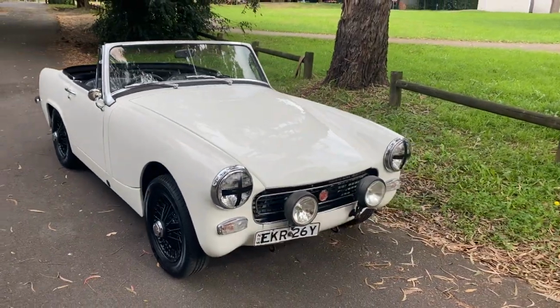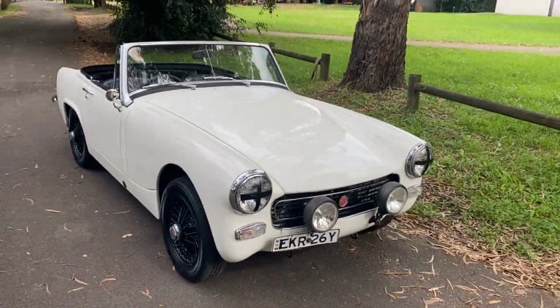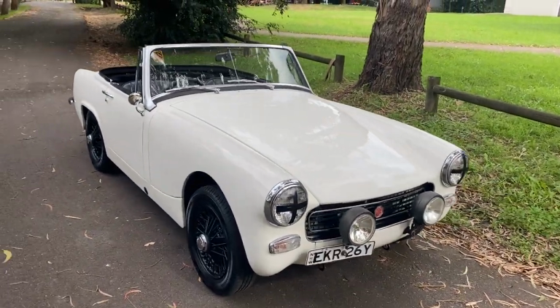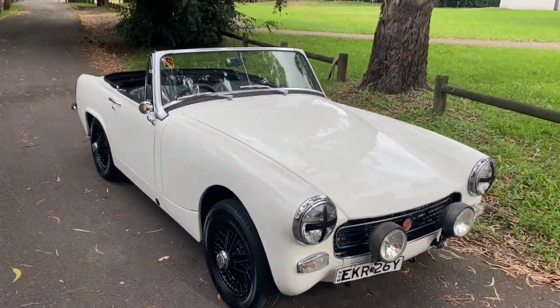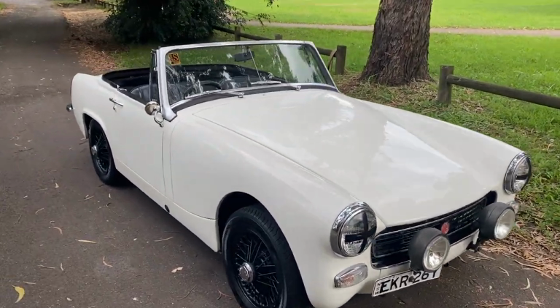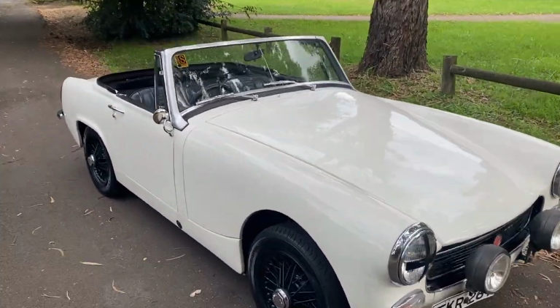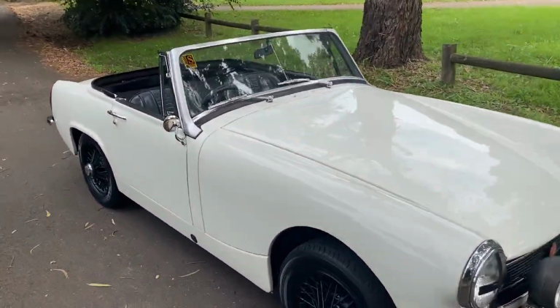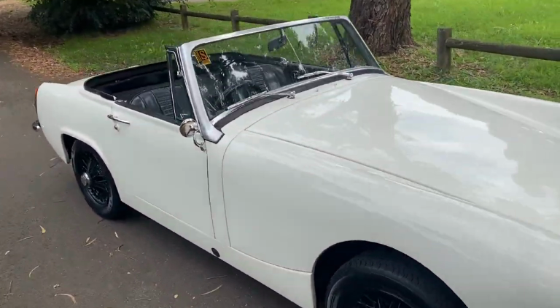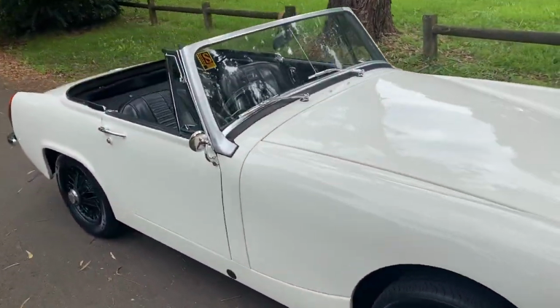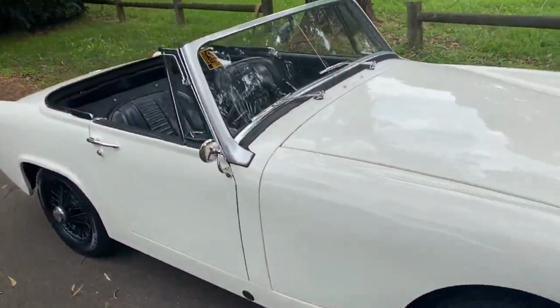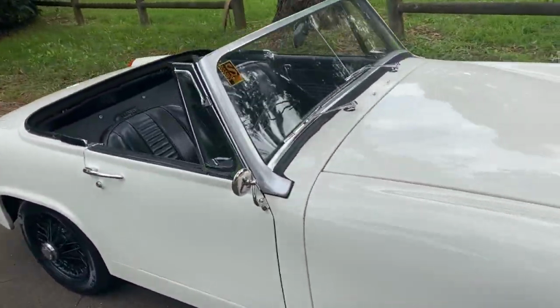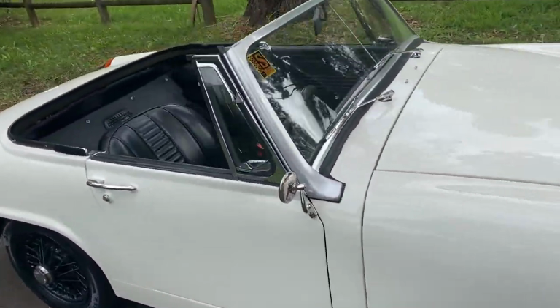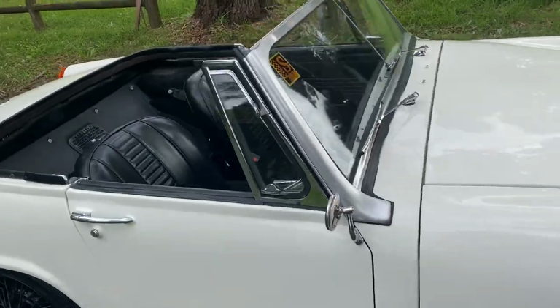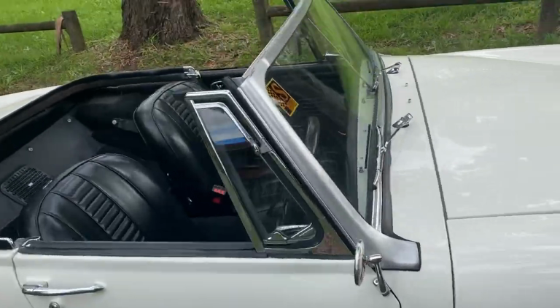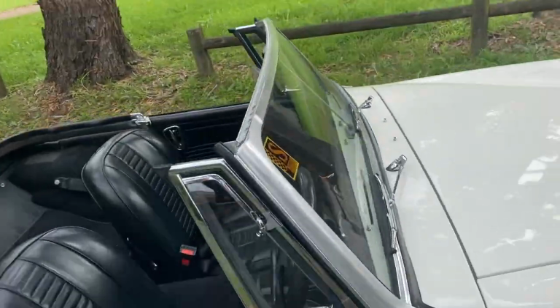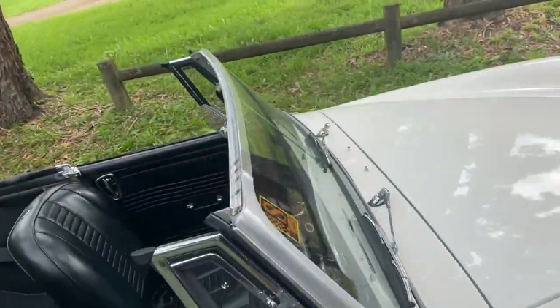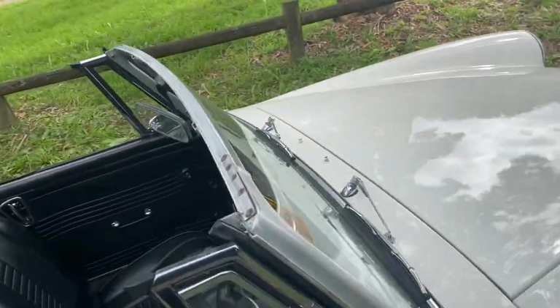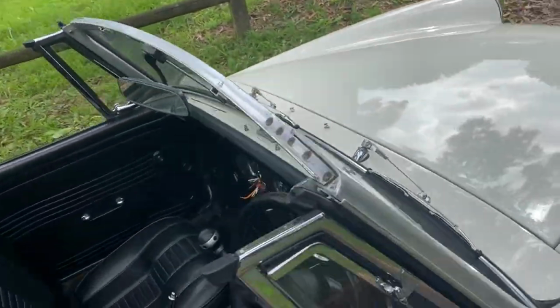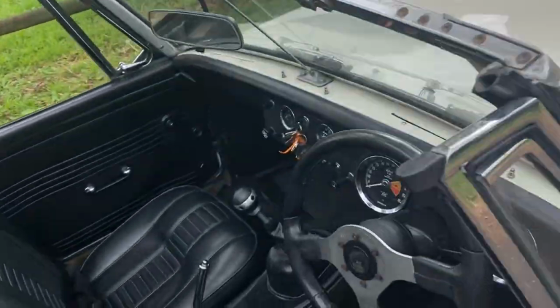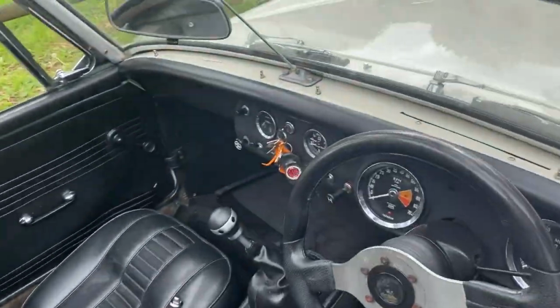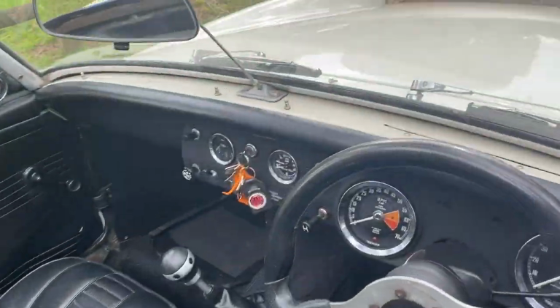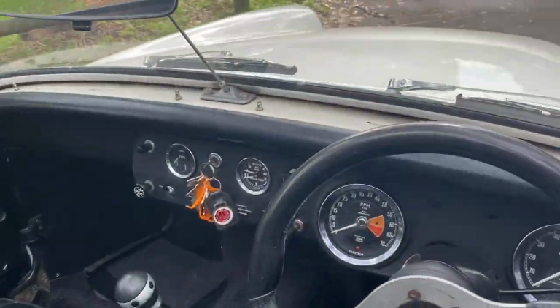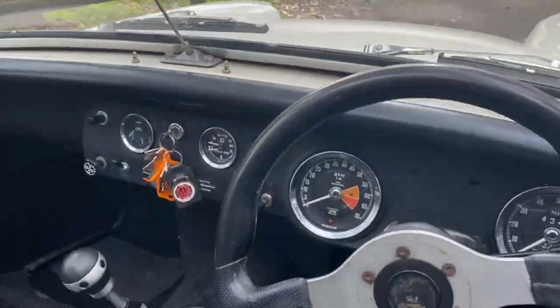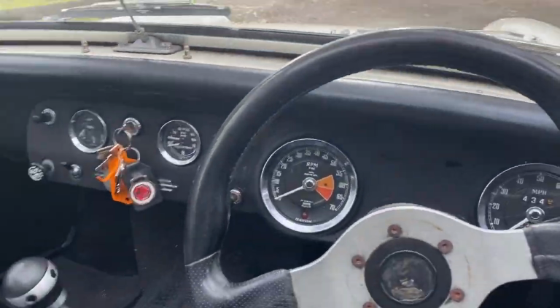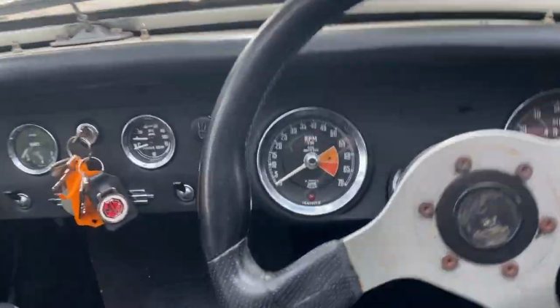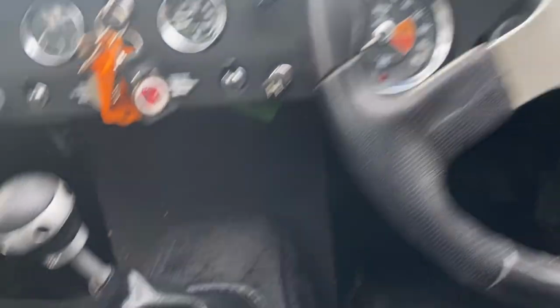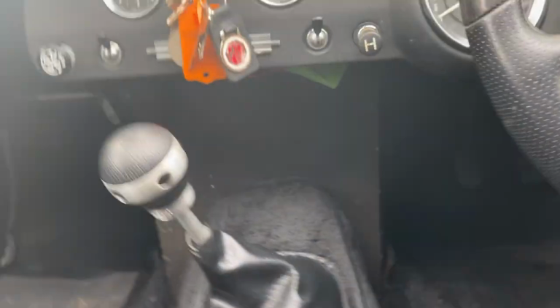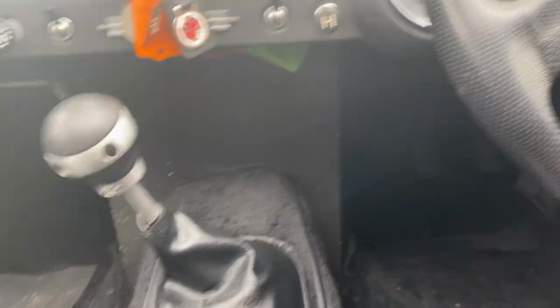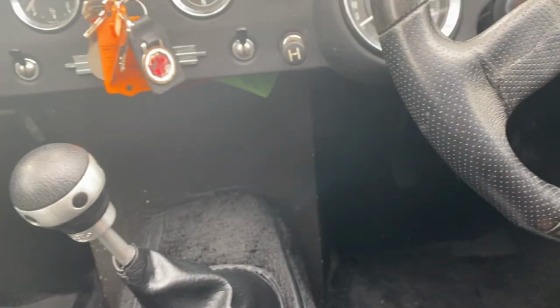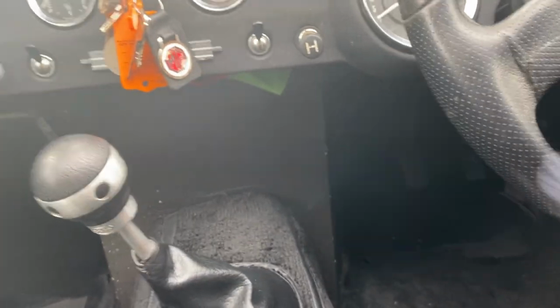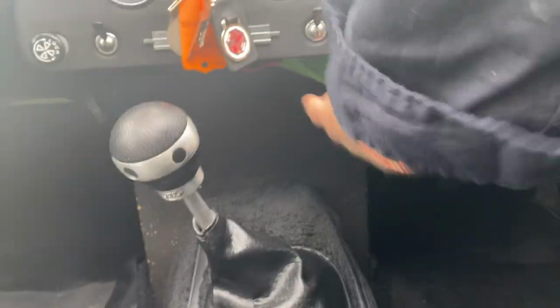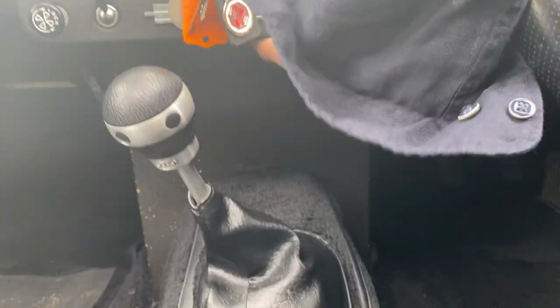It's fun to drive. It goes through all the gears absolutely beautifully. It drives beautifully — it's a very torquey car. Let me open the bonnet up for you.